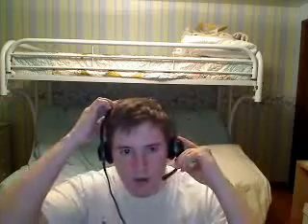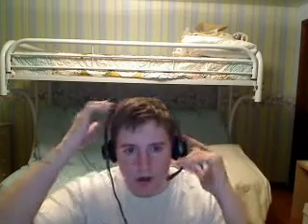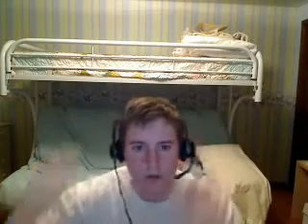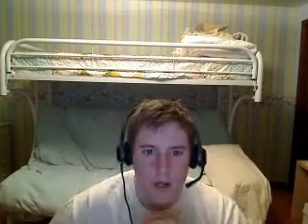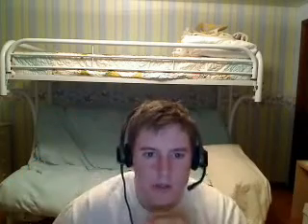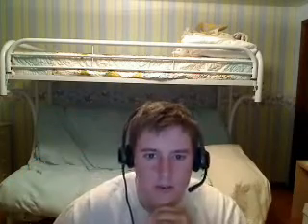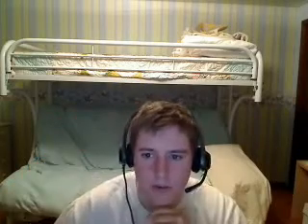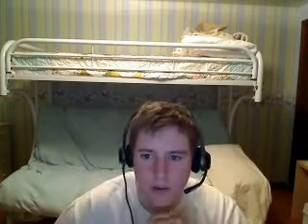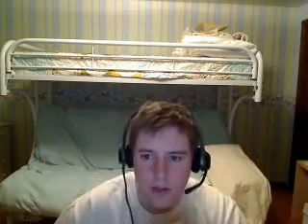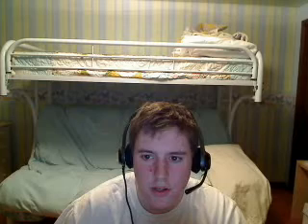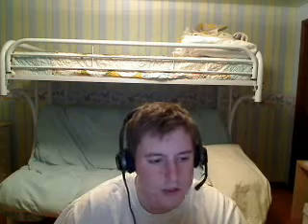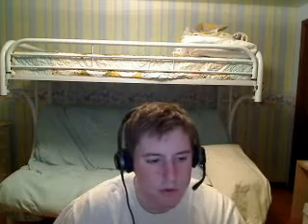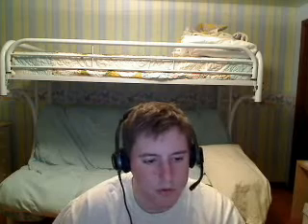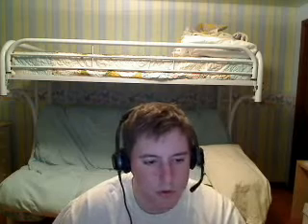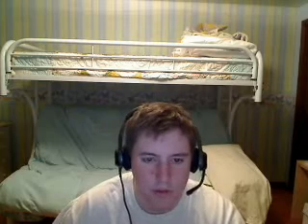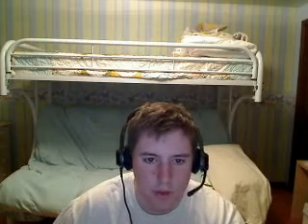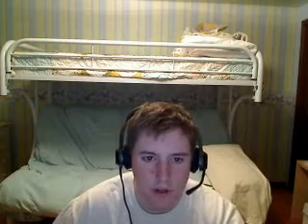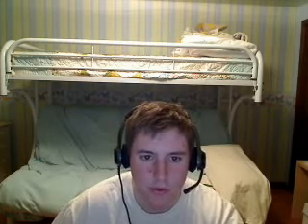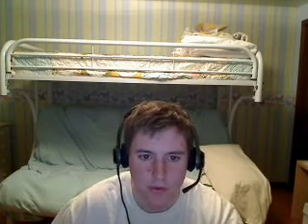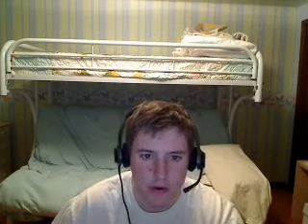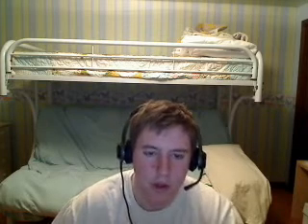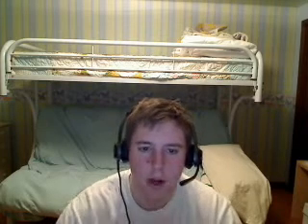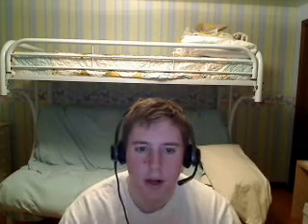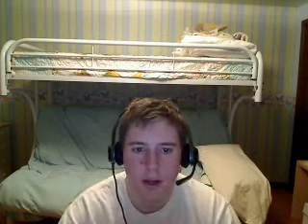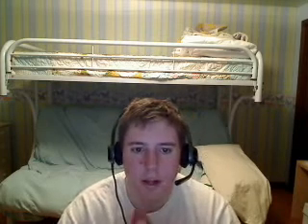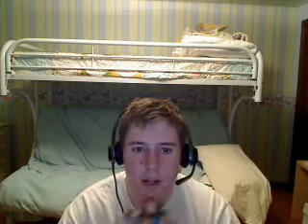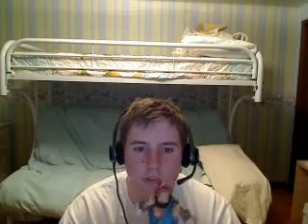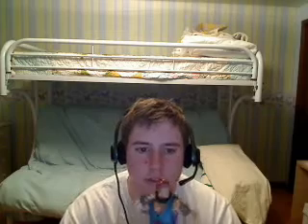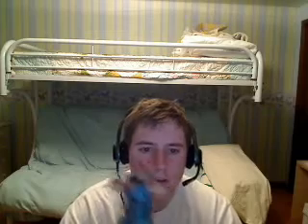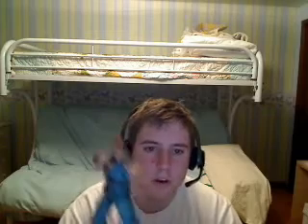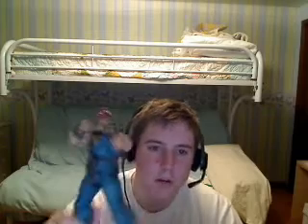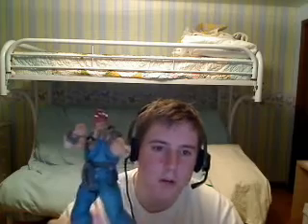Yo, what's going on? This is Trev here and today I'm going to be doing a review of the Street Fighter NECA series Akuma.